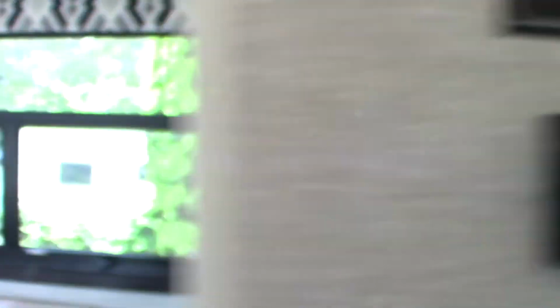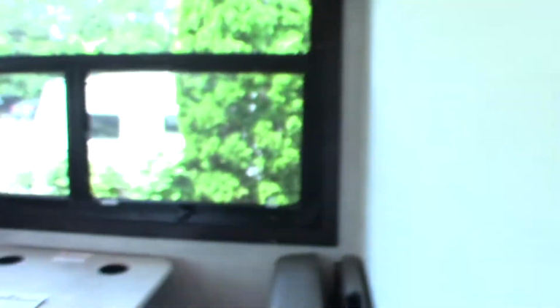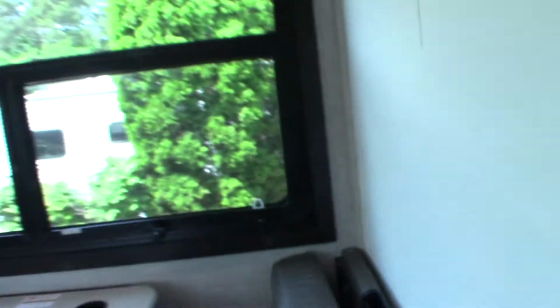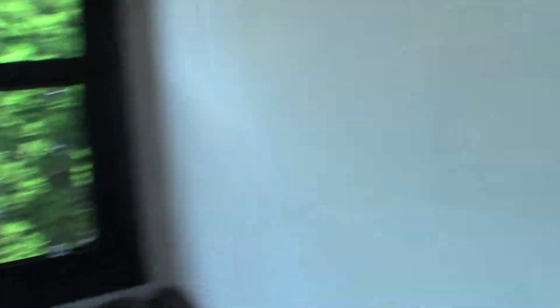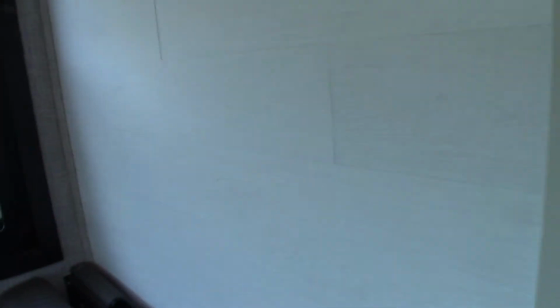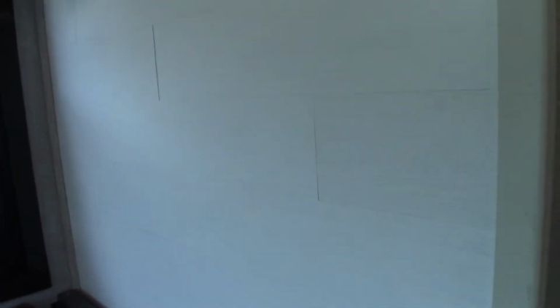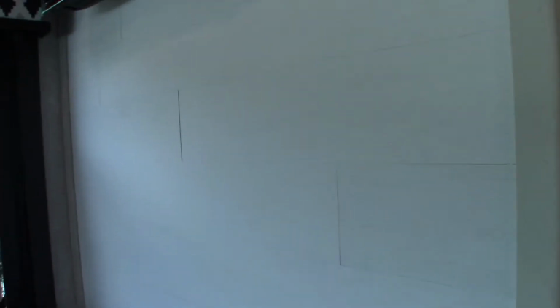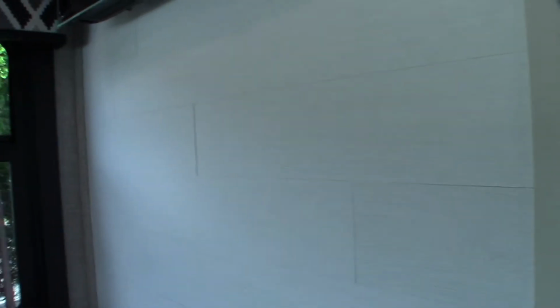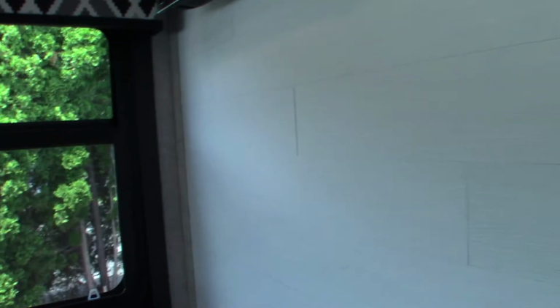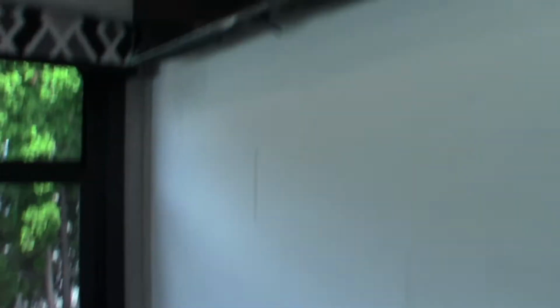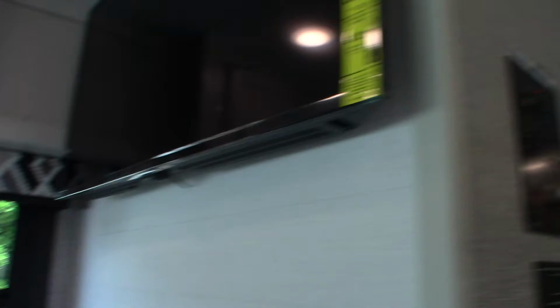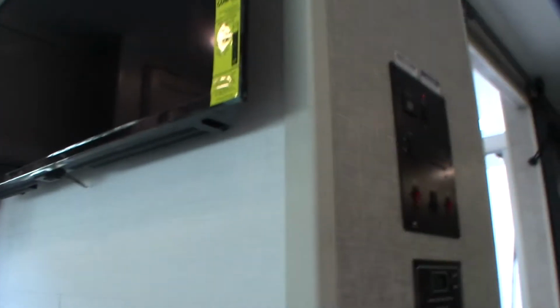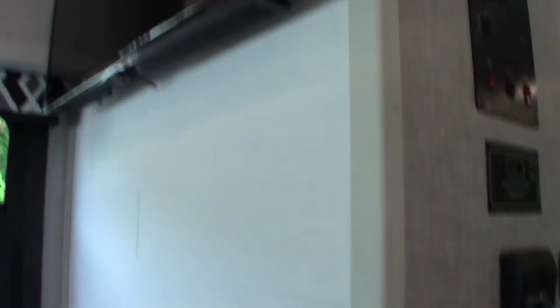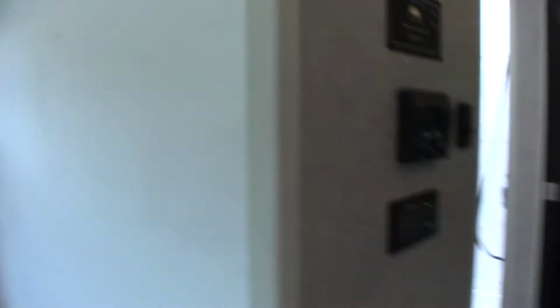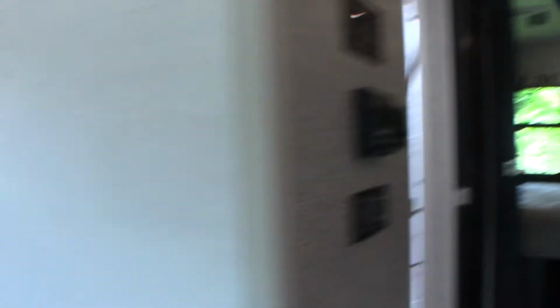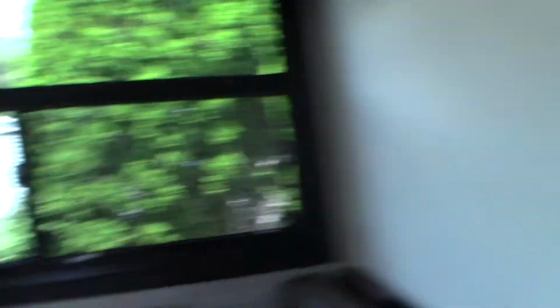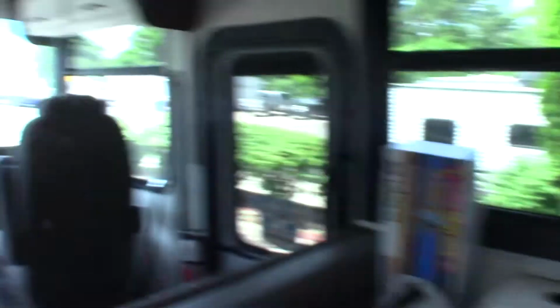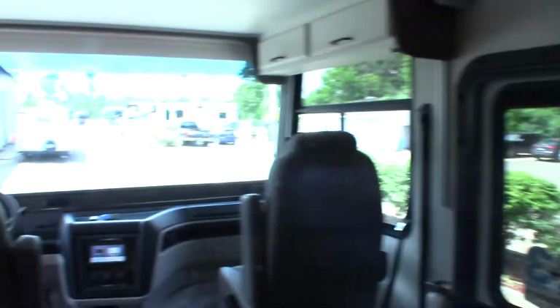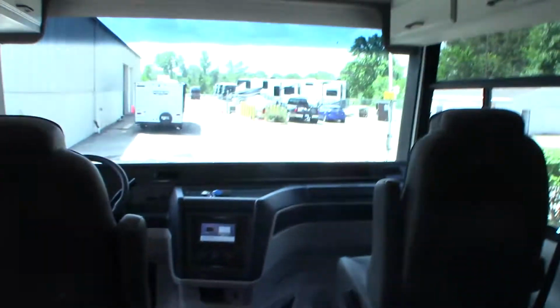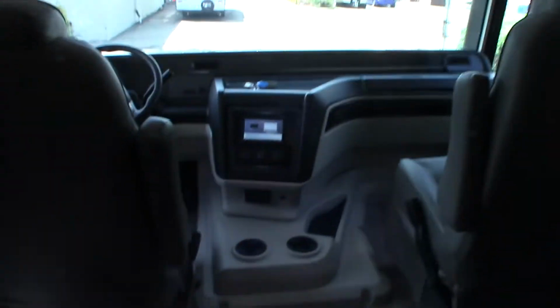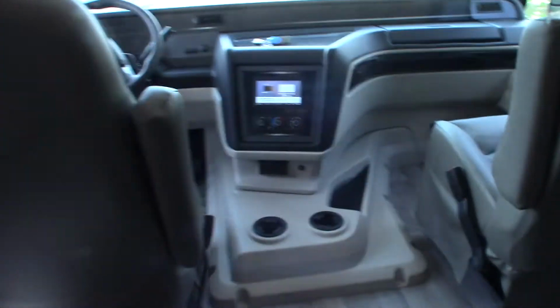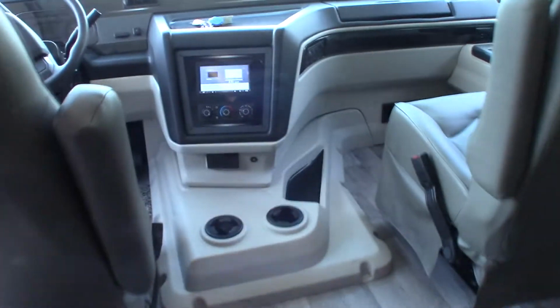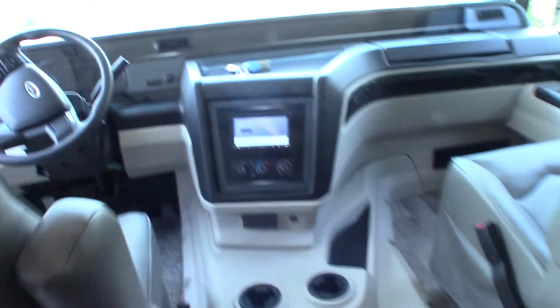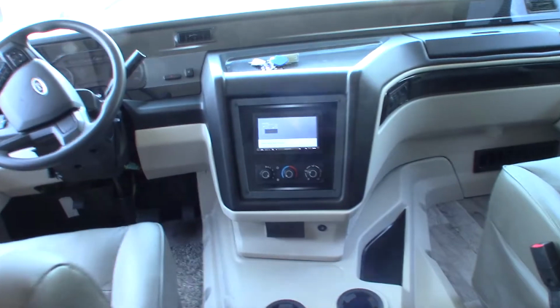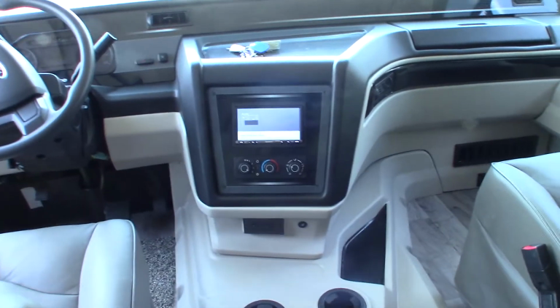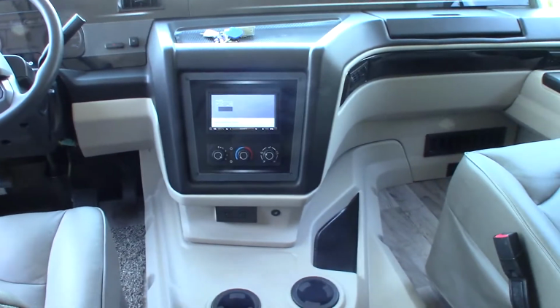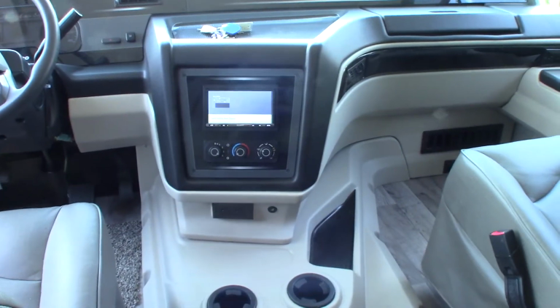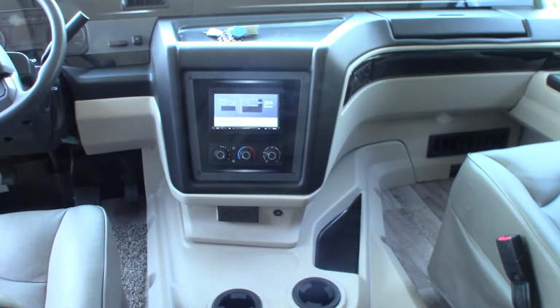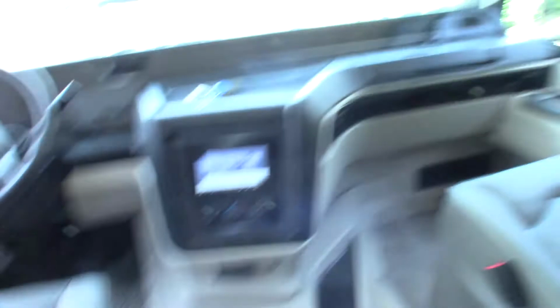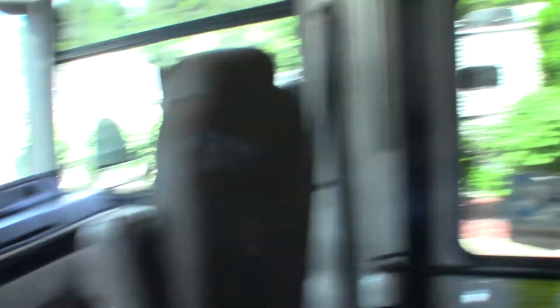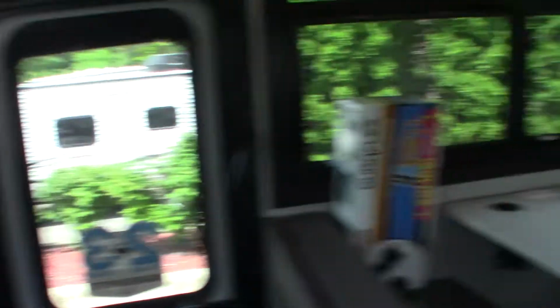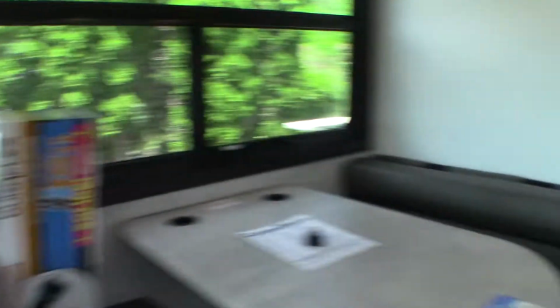Over here we obviously have a TV. On this one, you're going to use your sound system on the dashboard.